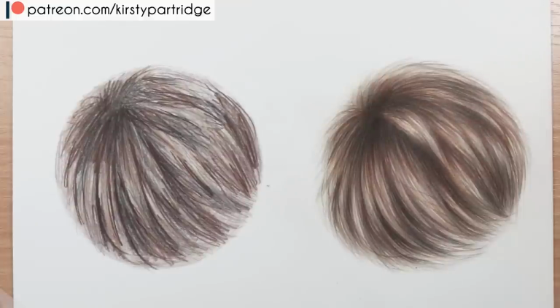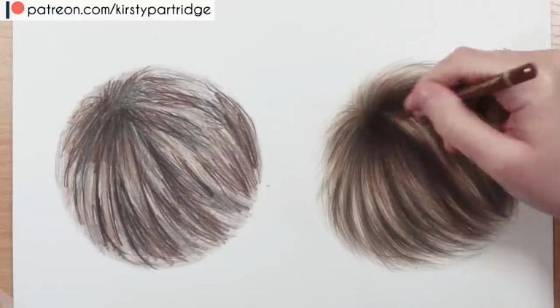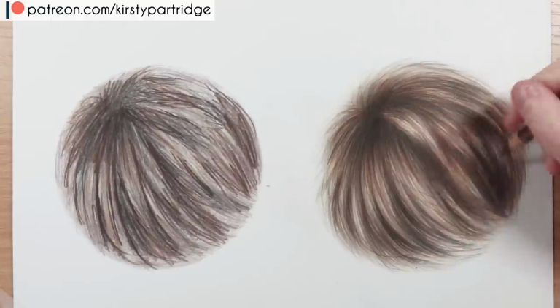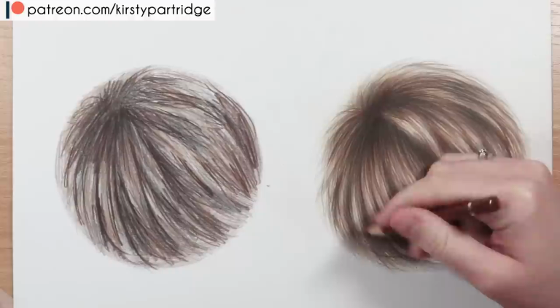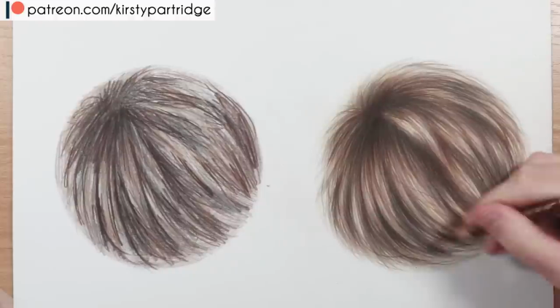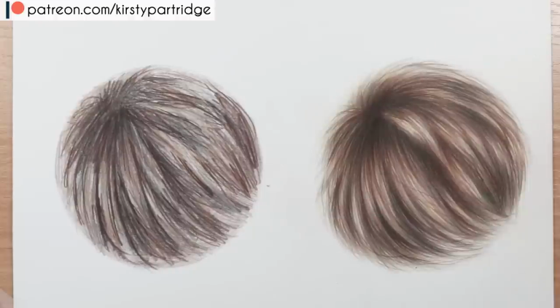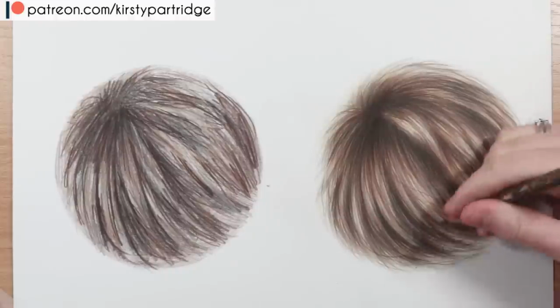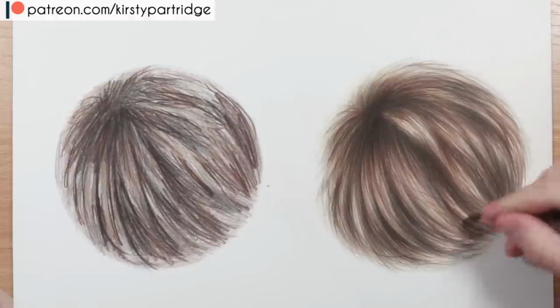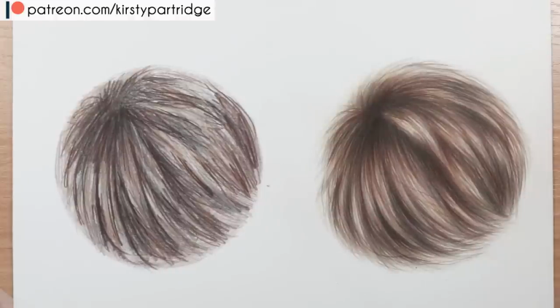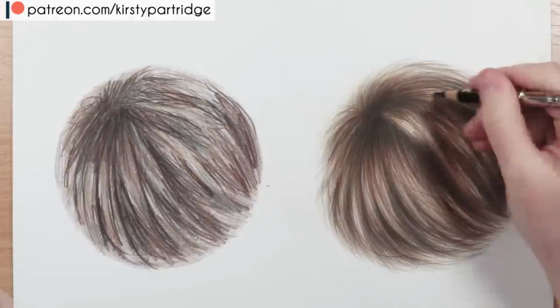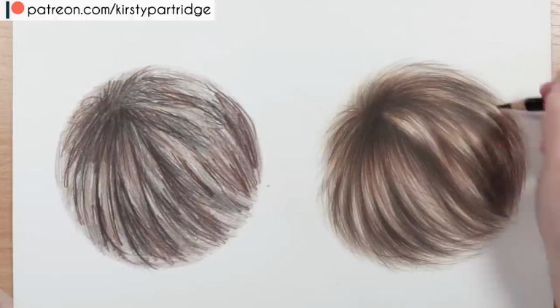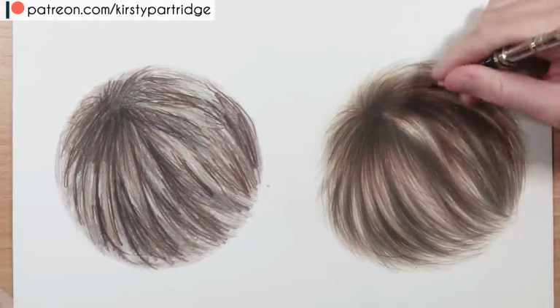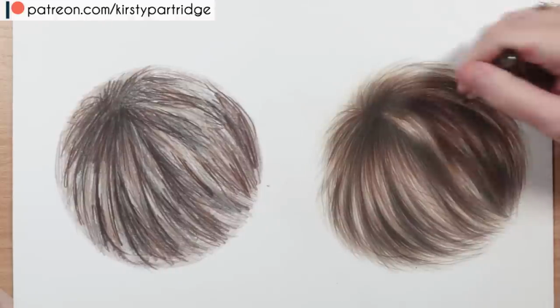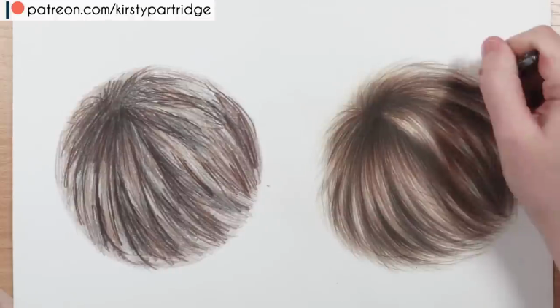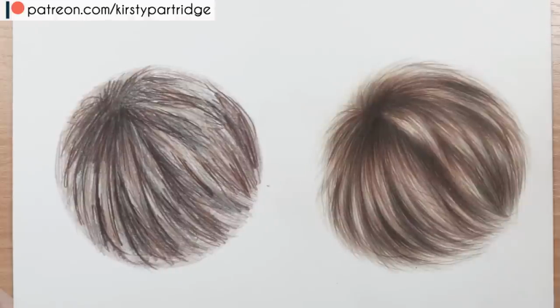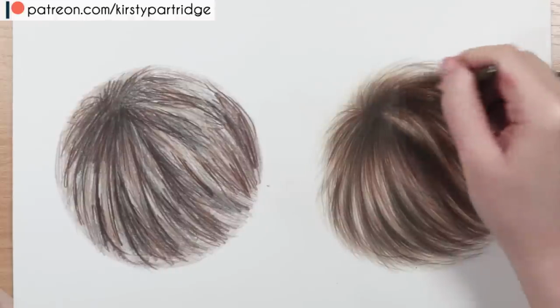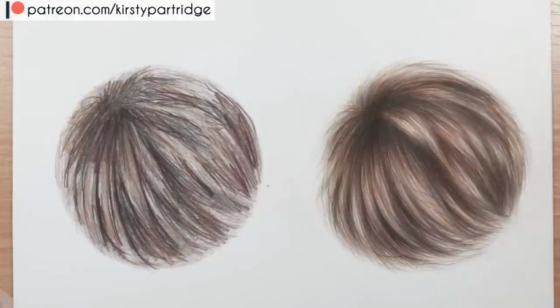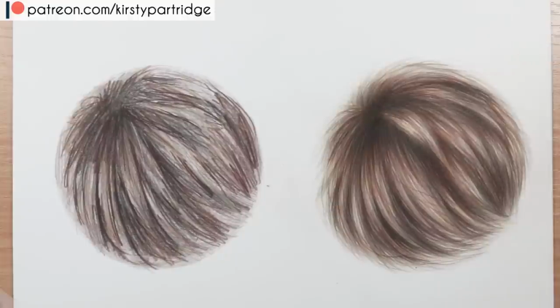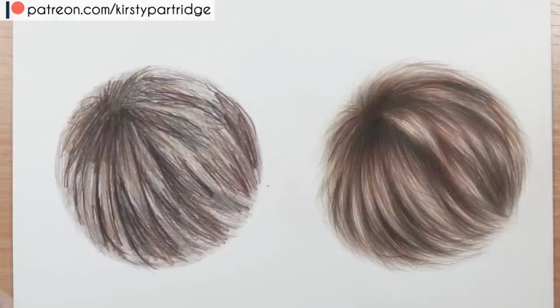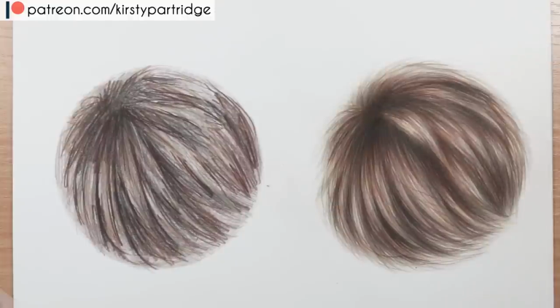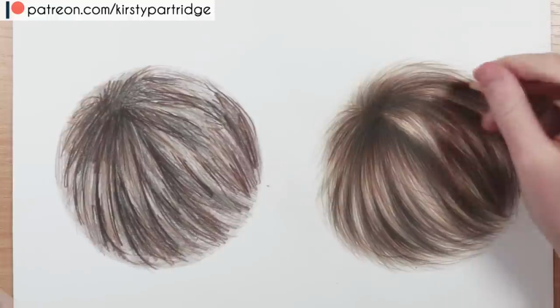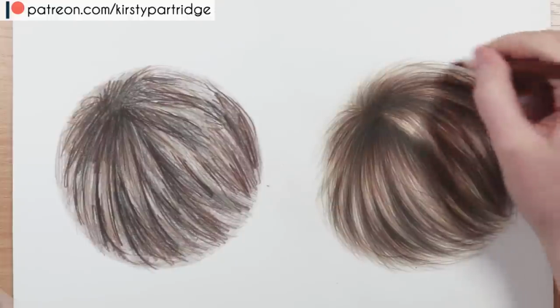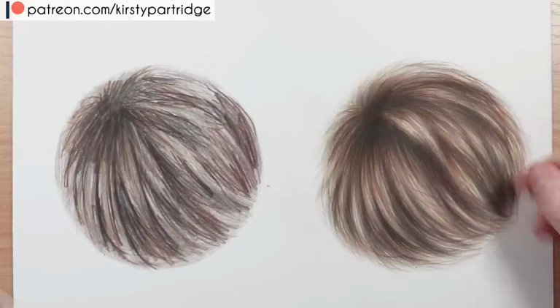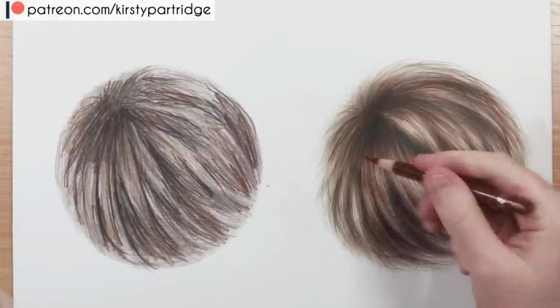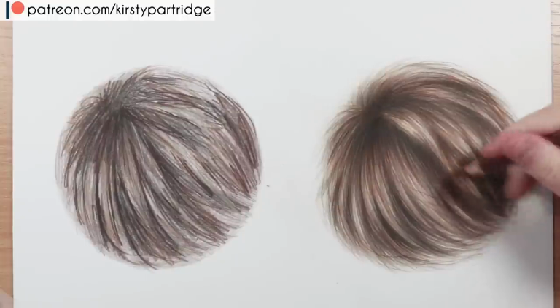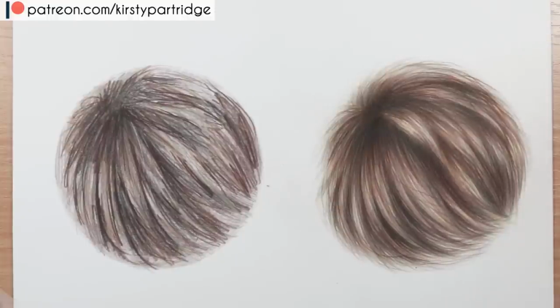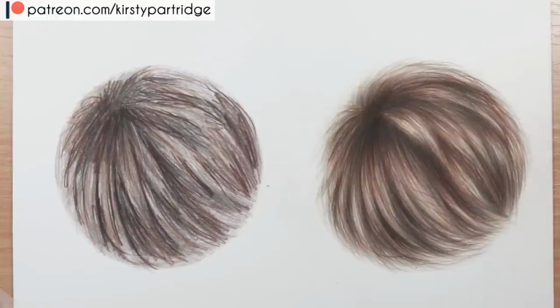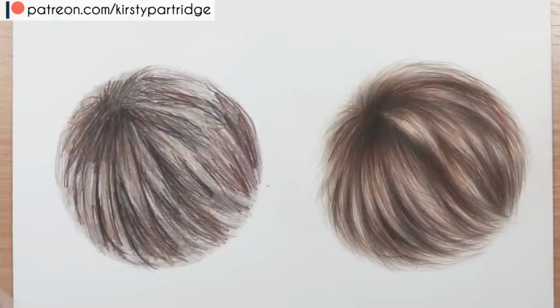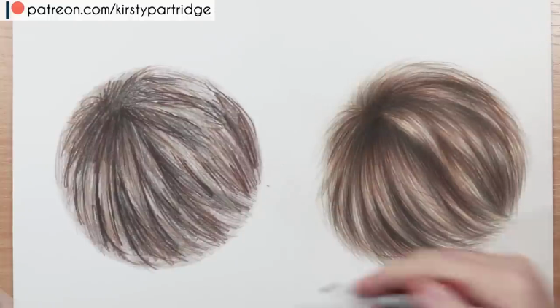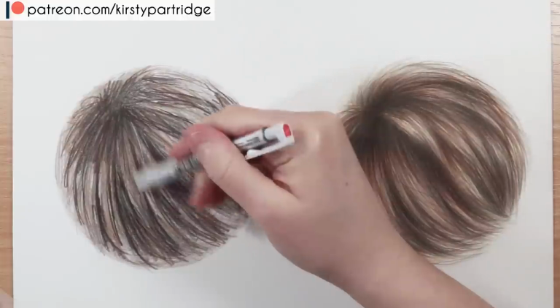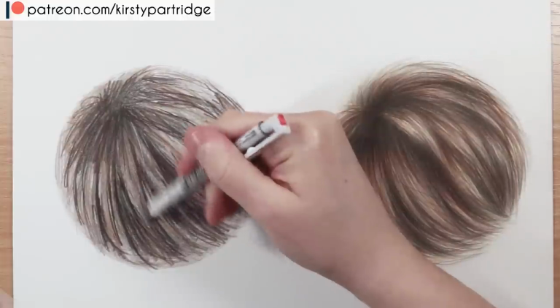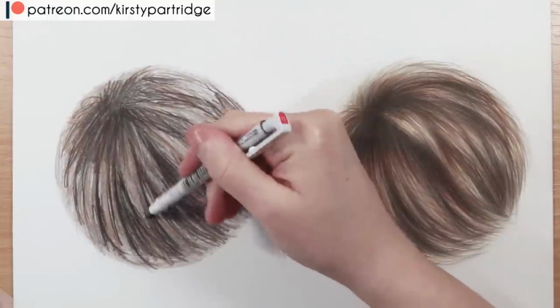Make sure you glaze some of those colours over your fur to give it a nice lifelike look, and look at the reference to pull out the subtle tones as well to make it look like the fur of the animal you're drawing.